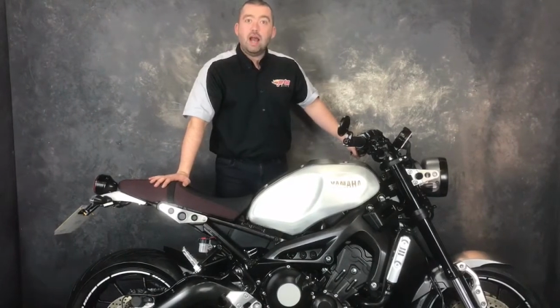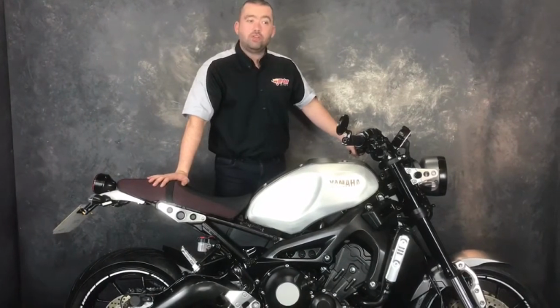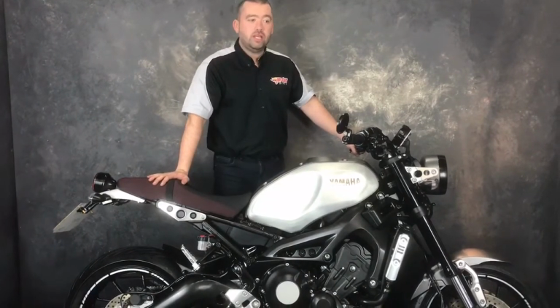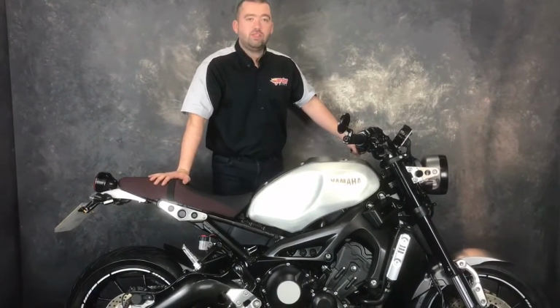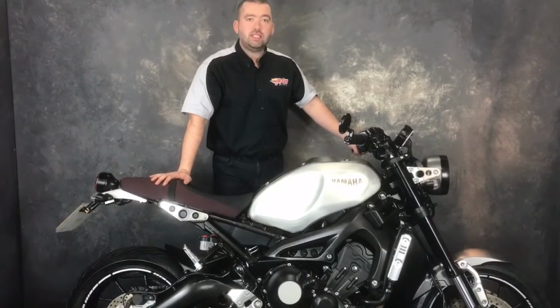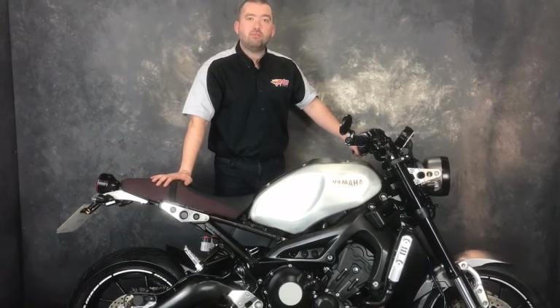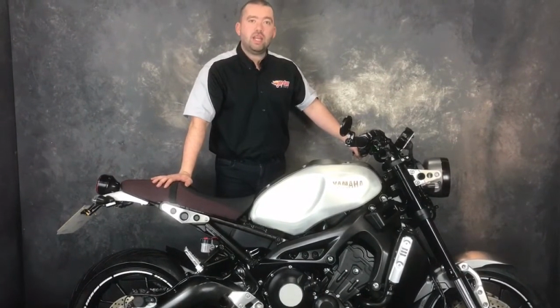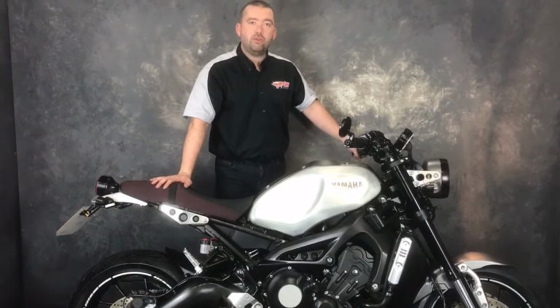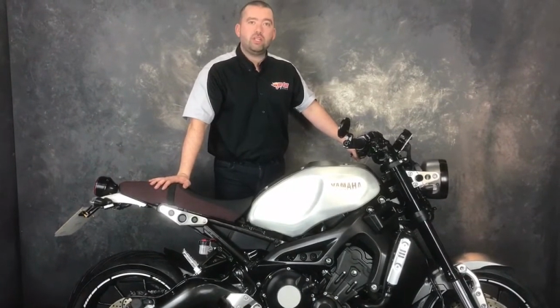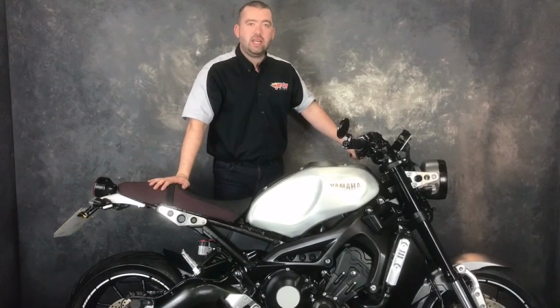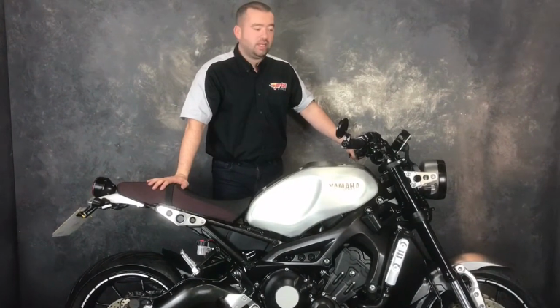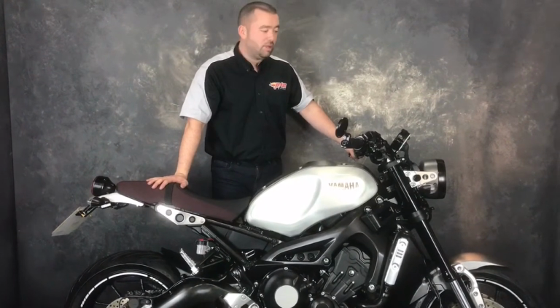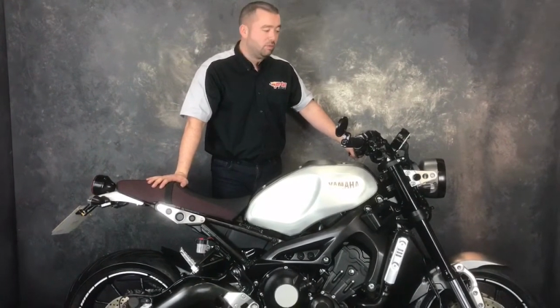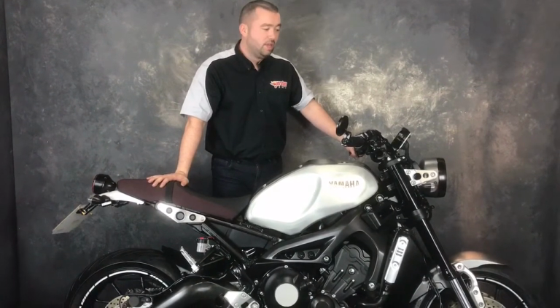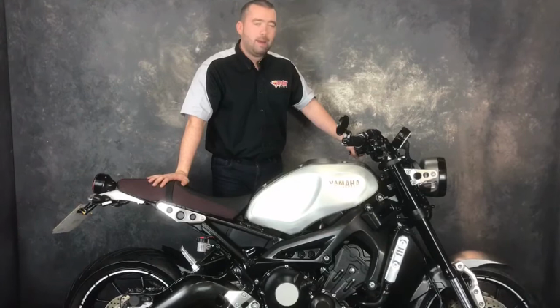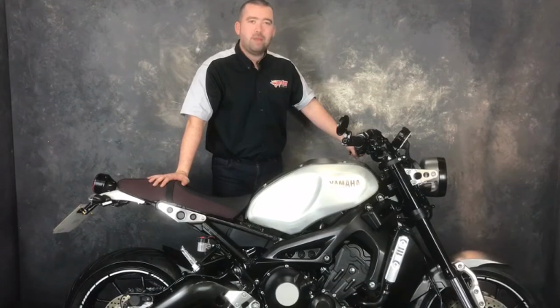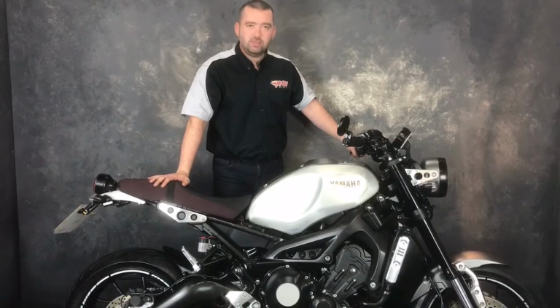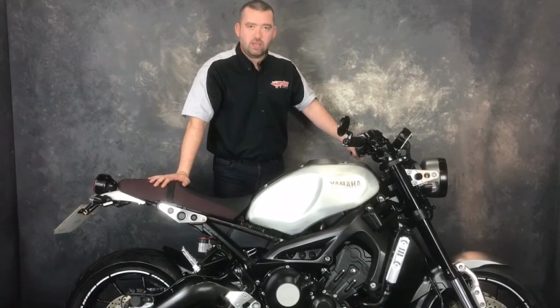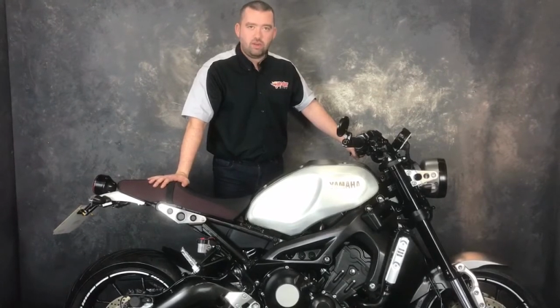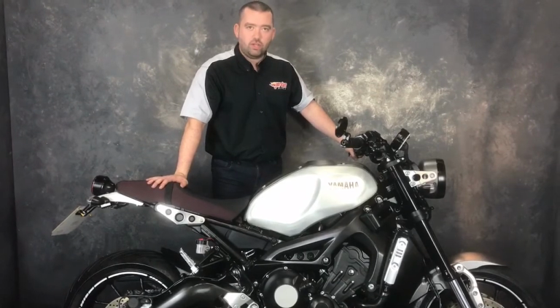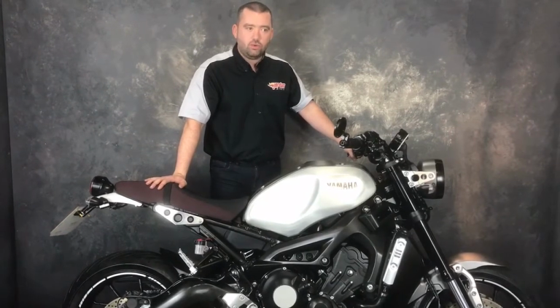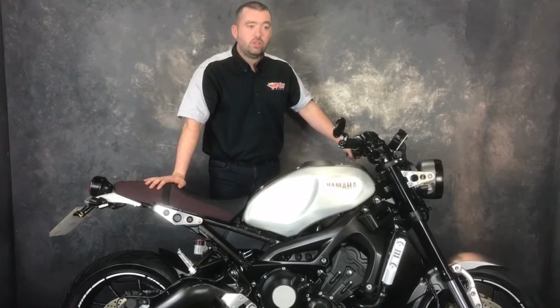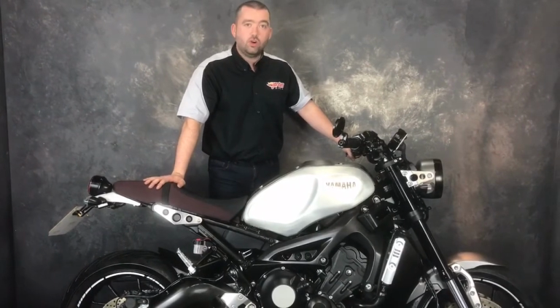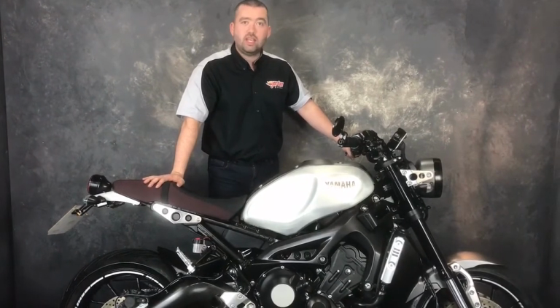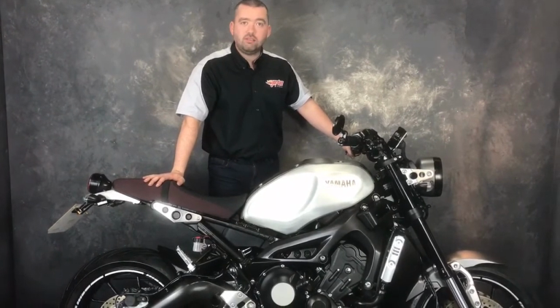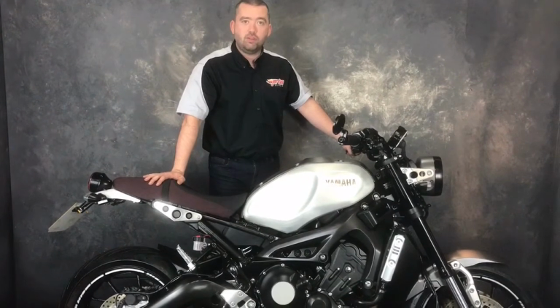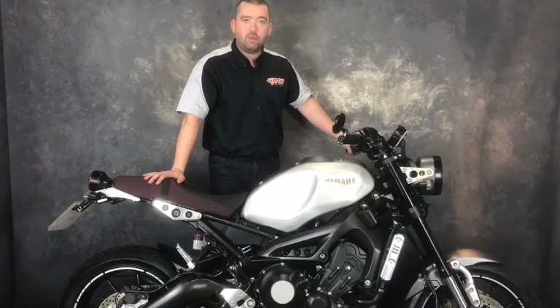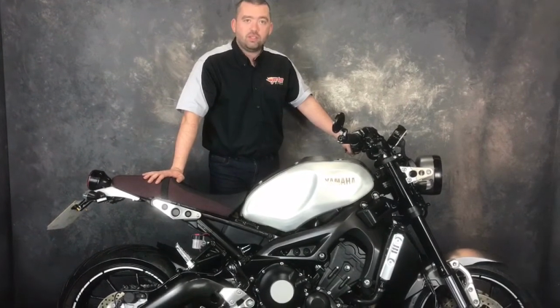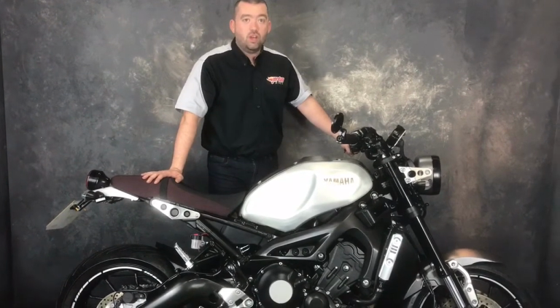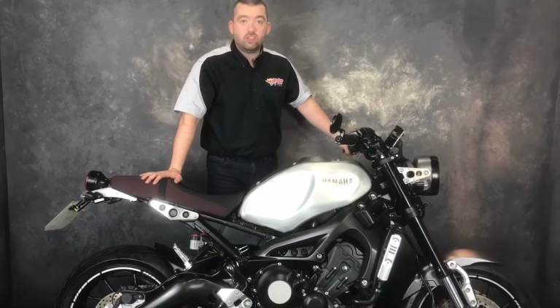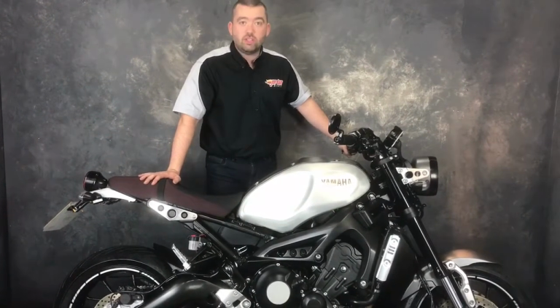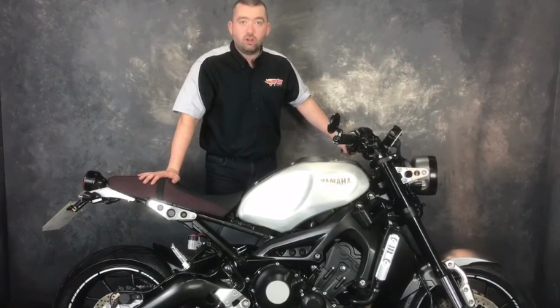How much is it? £6,990. Massive saving over new. So get yourselves down to Jordan Bikes or just give us a call.